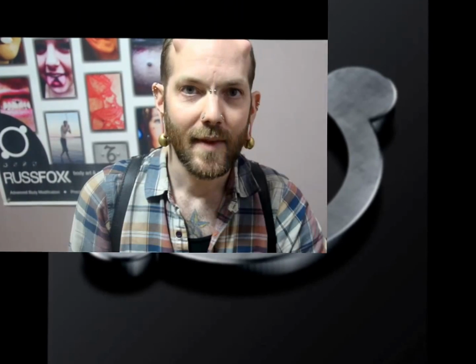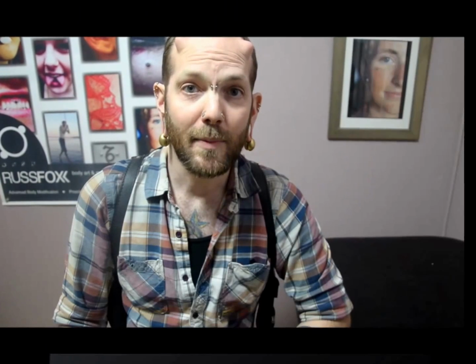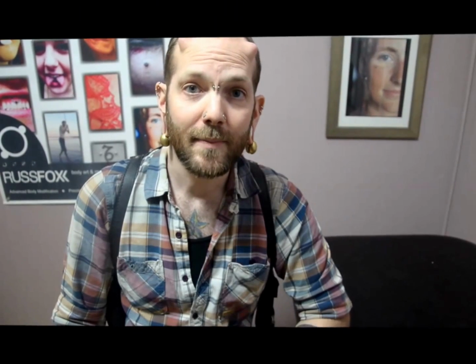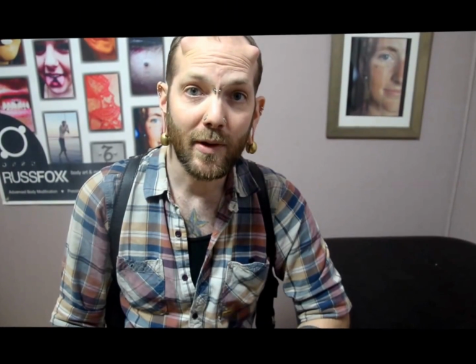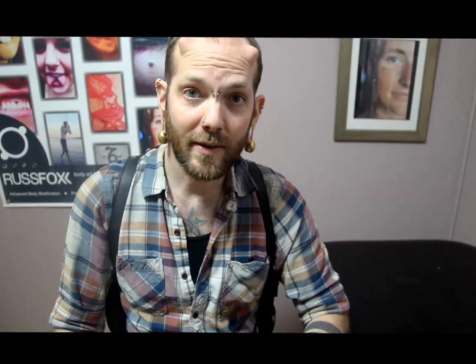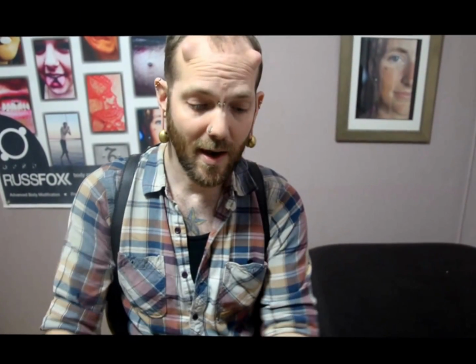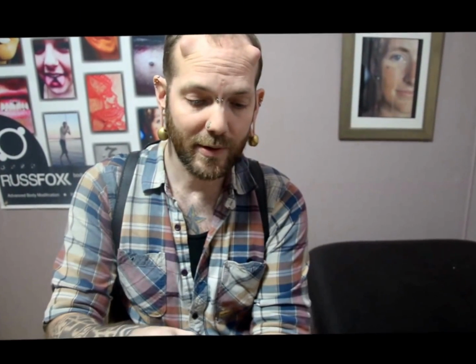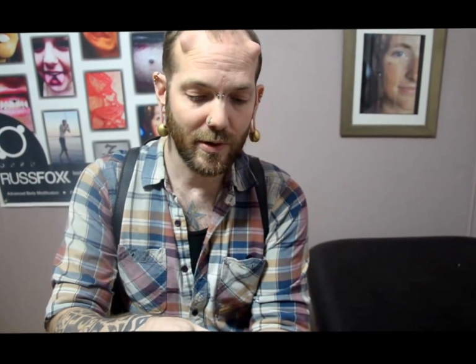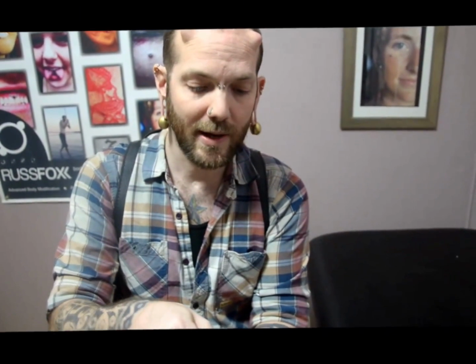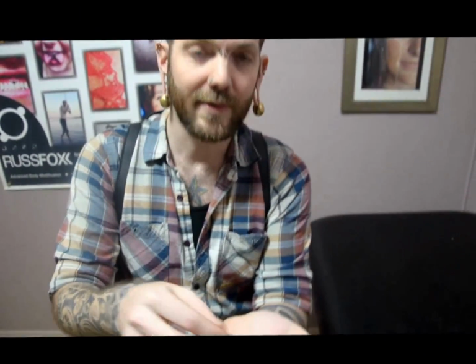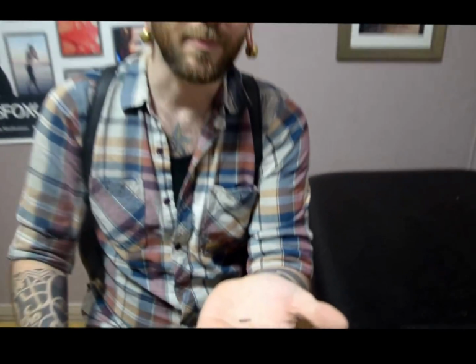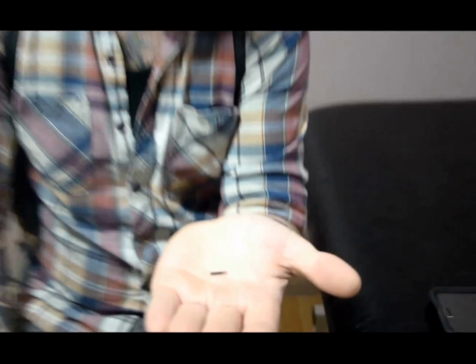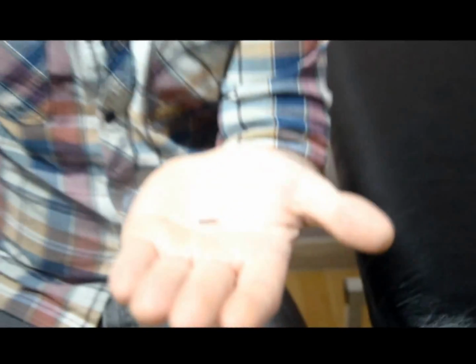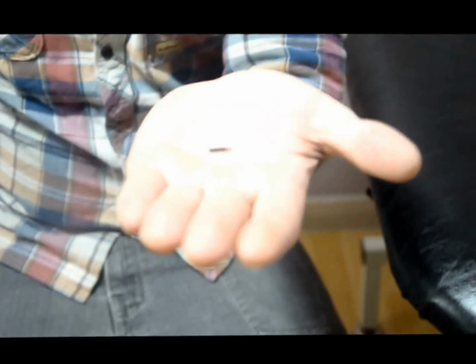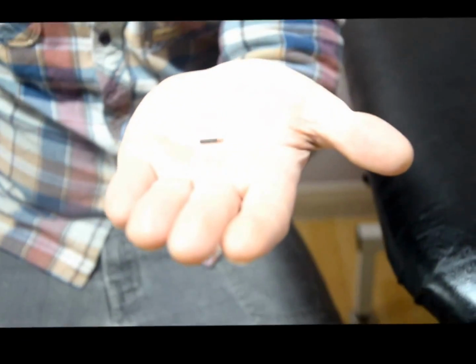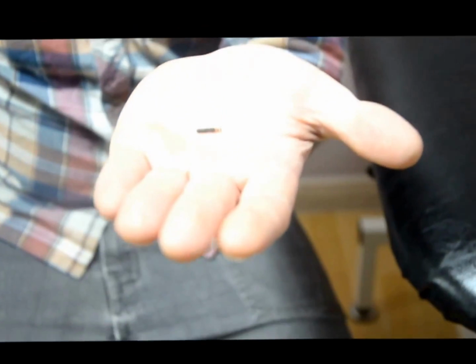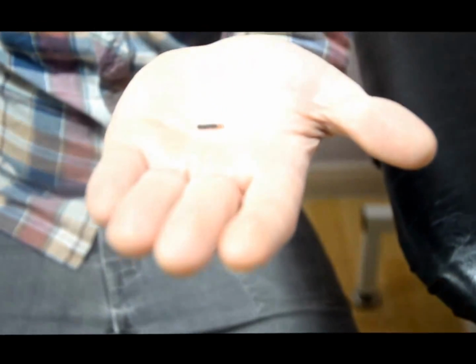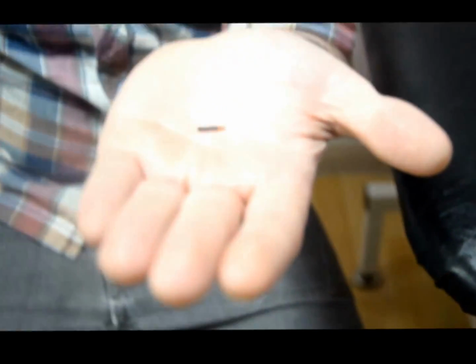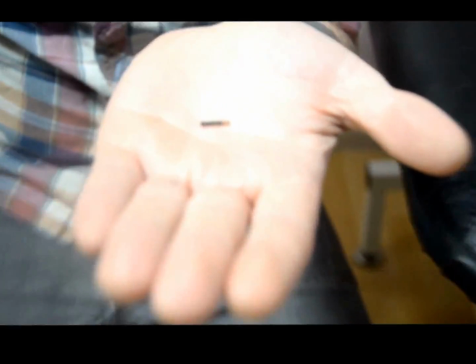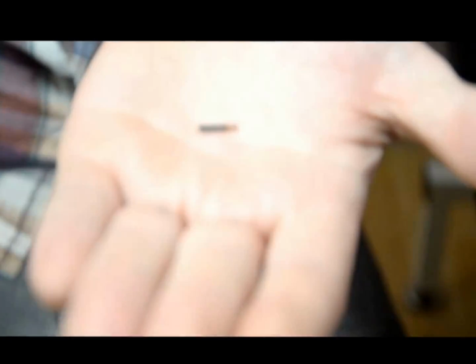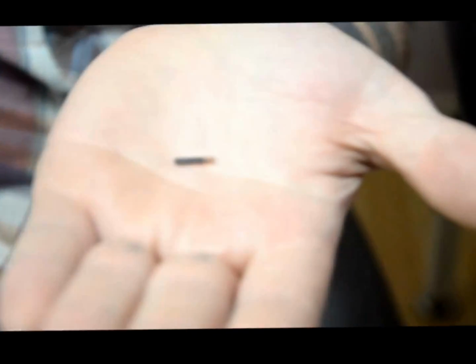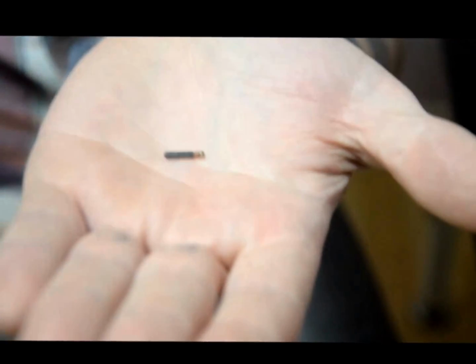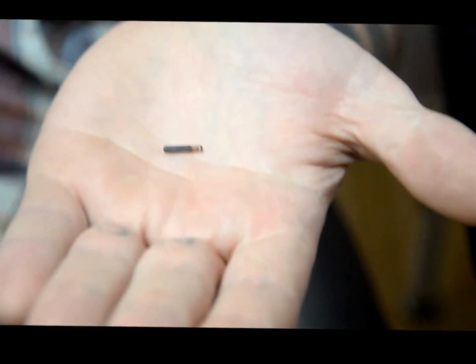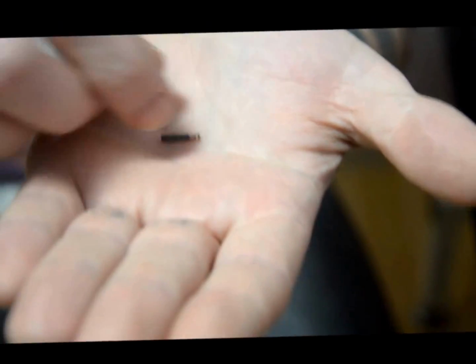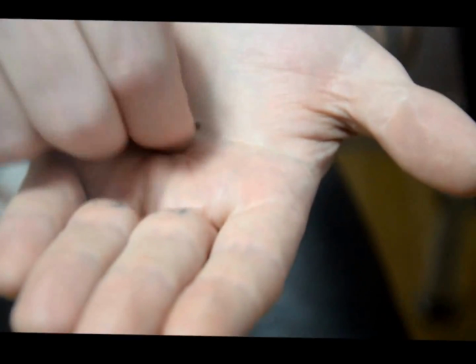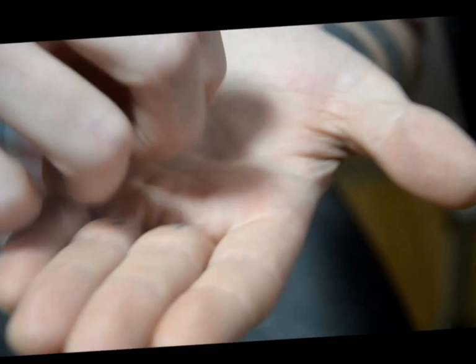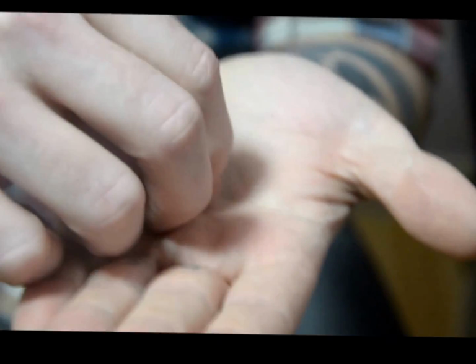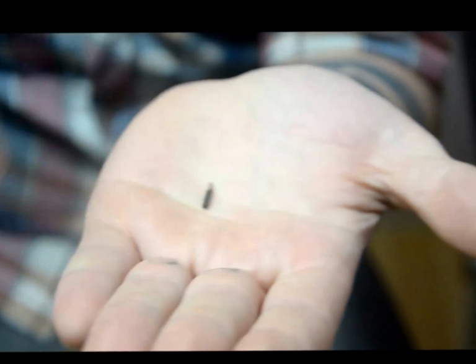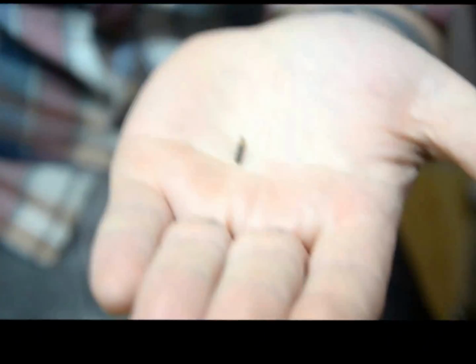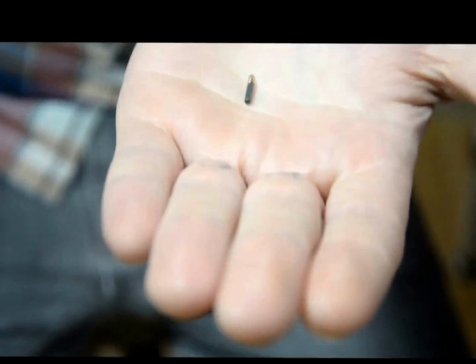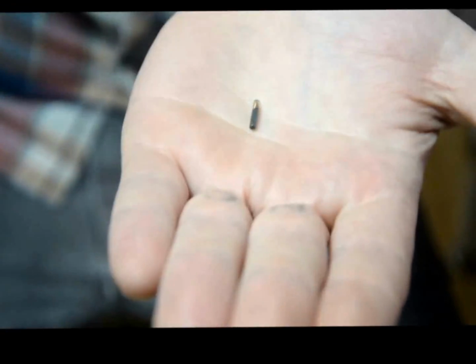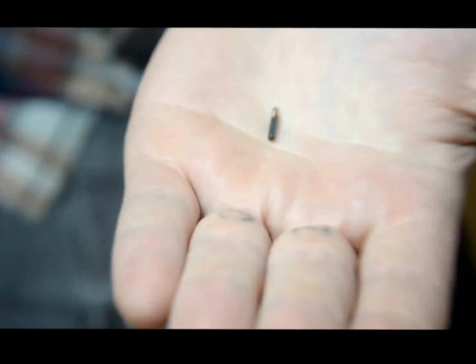Hey everybody, my name is Russ Fox. I'm going to show you how an NFC chip works. This is a near field communication chip, implantable. This is the size — it's about the size of a large grain of rice.